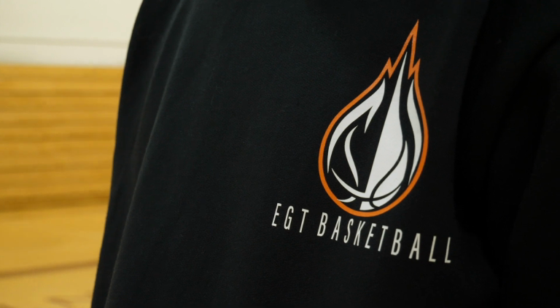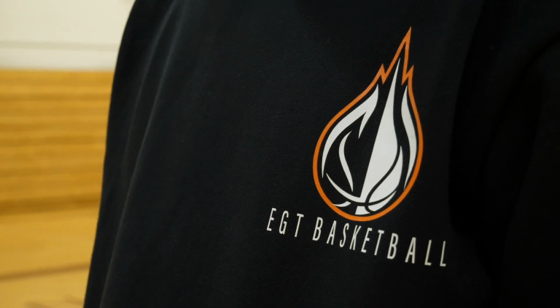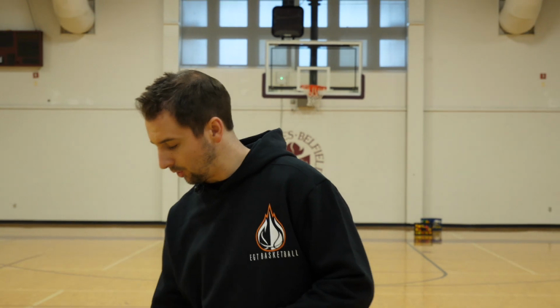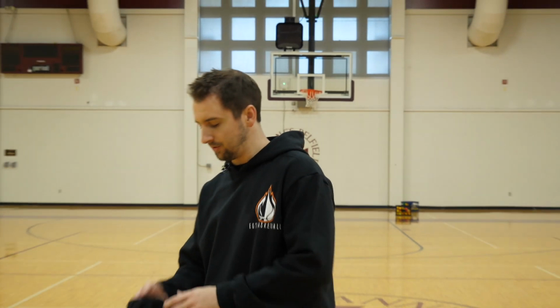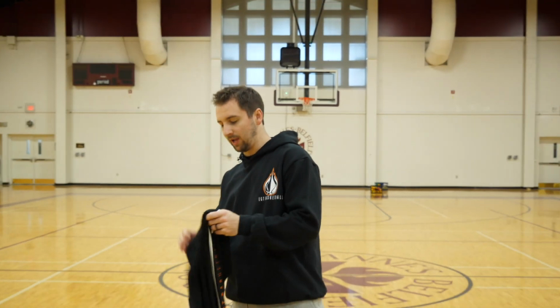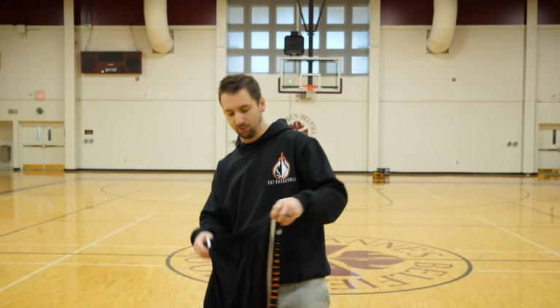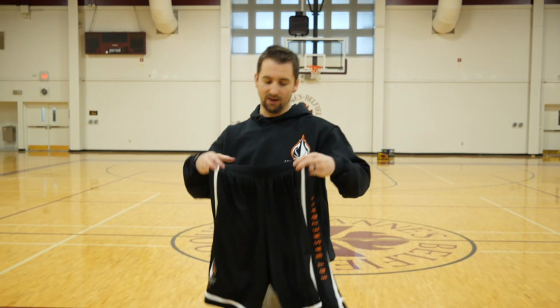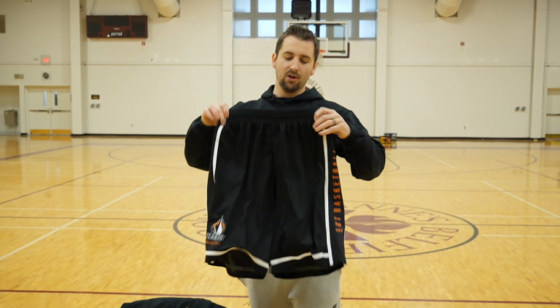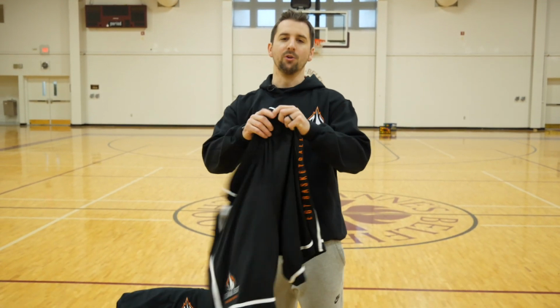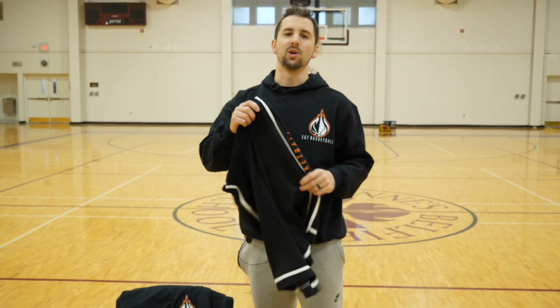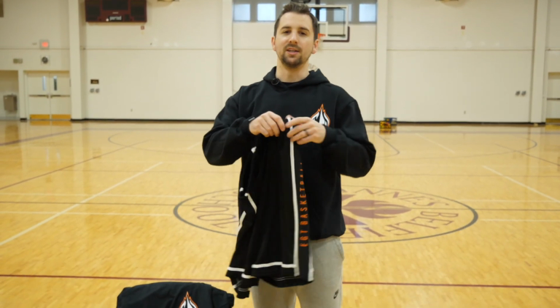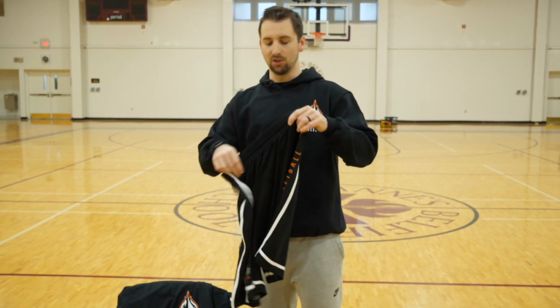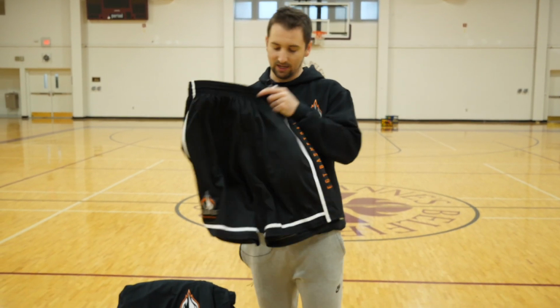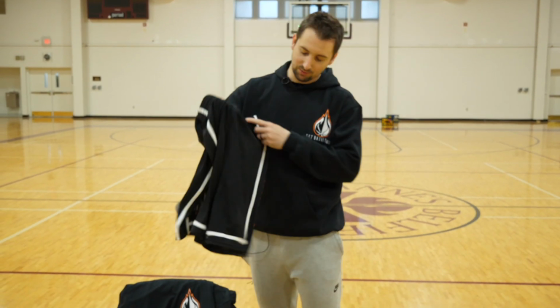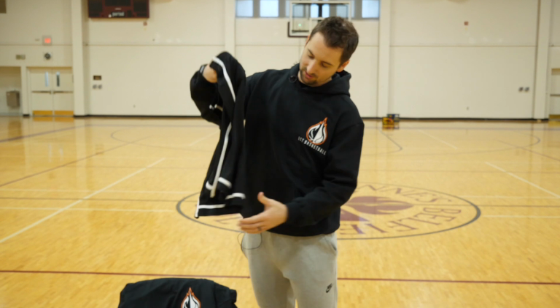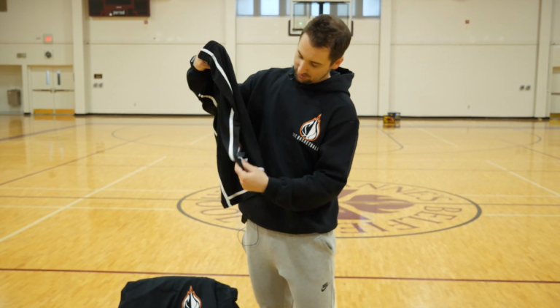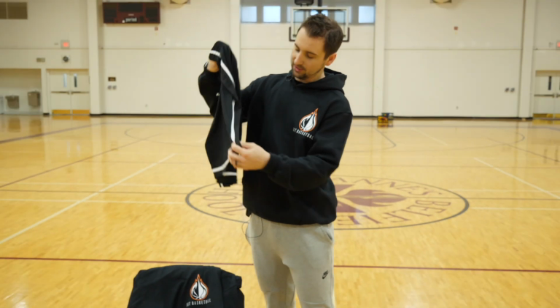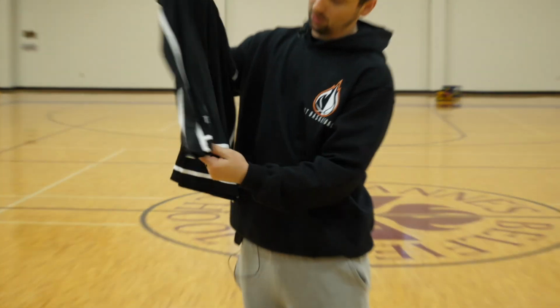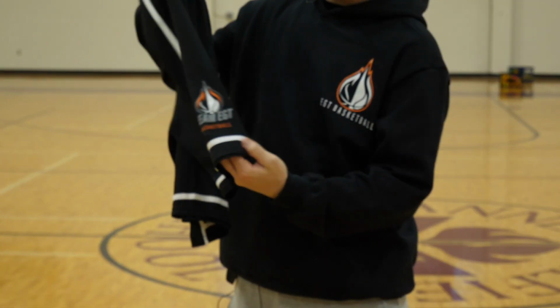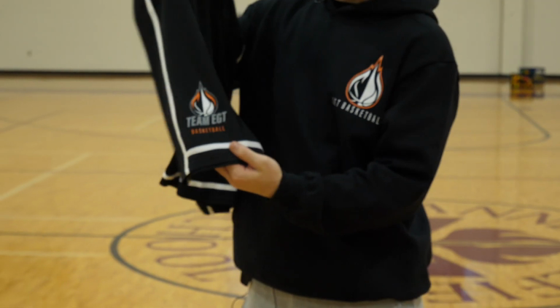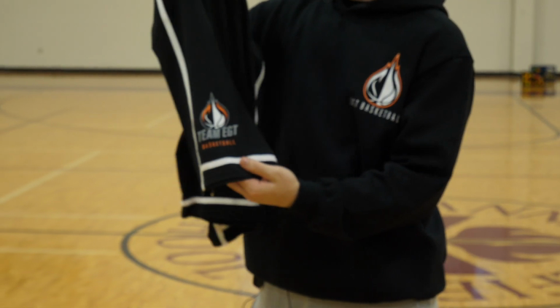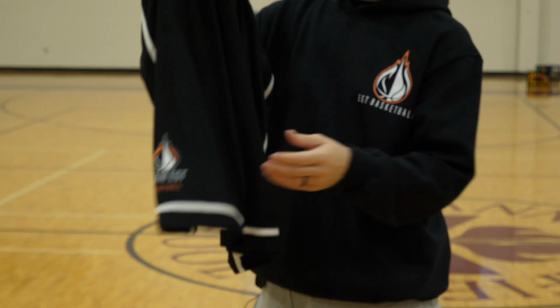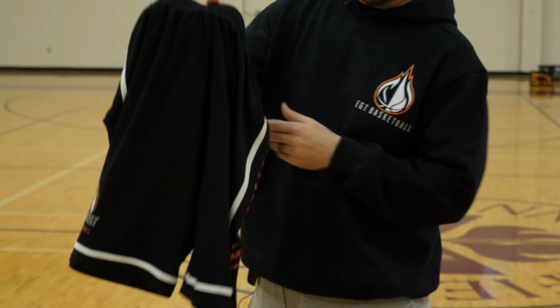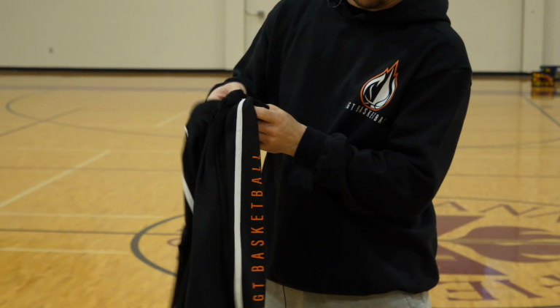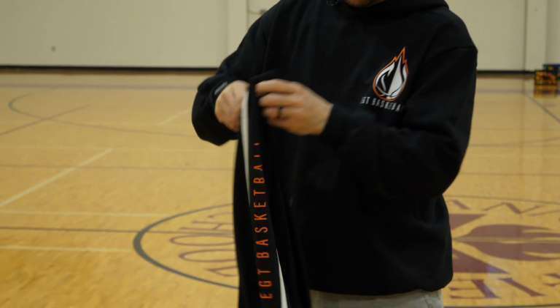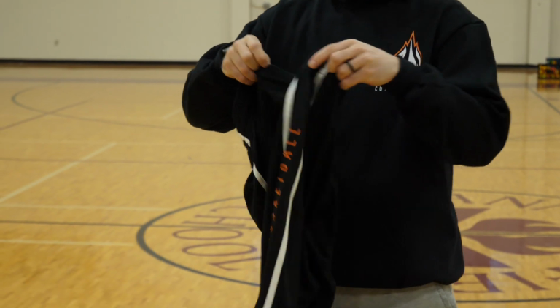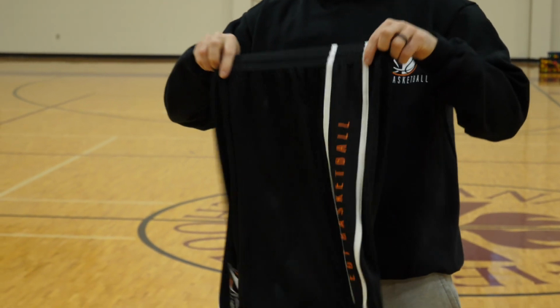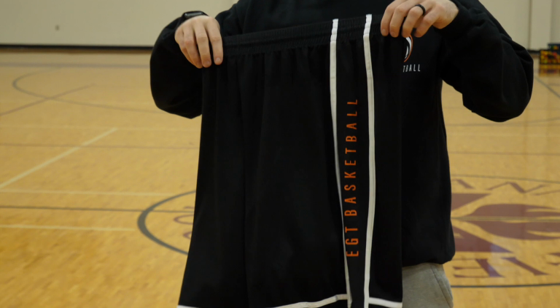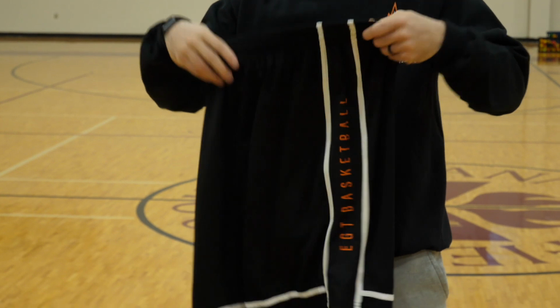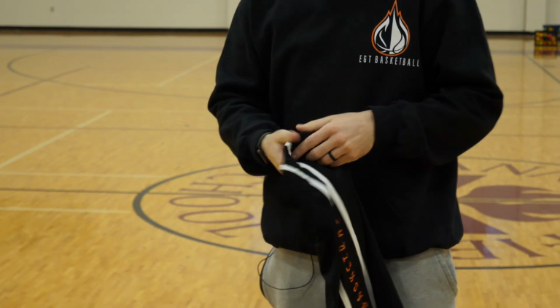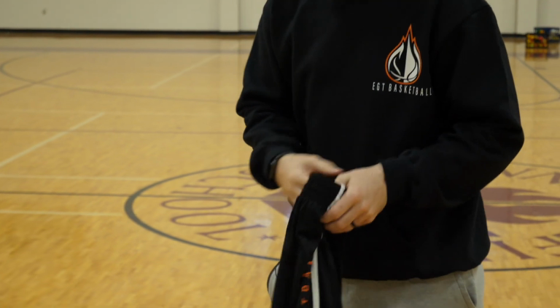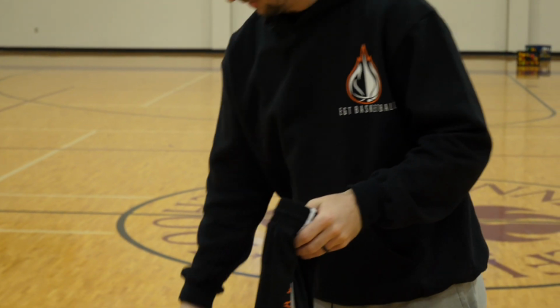So to get started, we're just going to go through everything that we have. We're going to have all-new dry fit shirts, obviously with the EGT logo, Team EGT down here at the bottom. We've got EGT basketball along the side, and we've got the shorts.